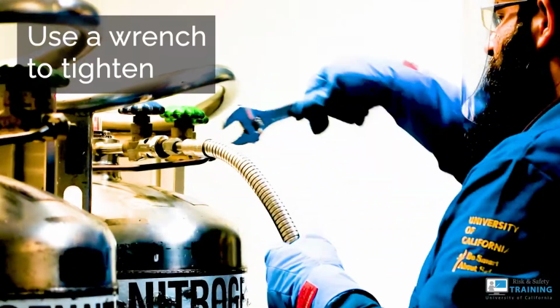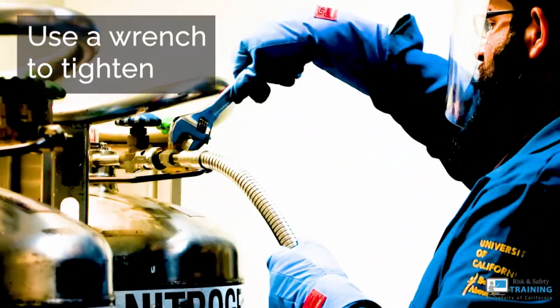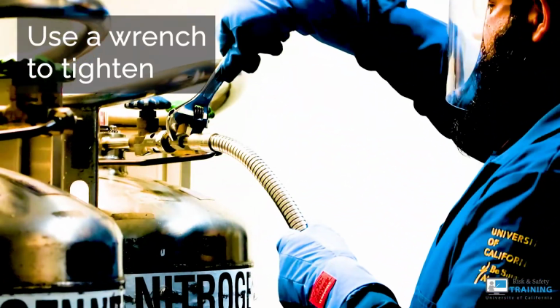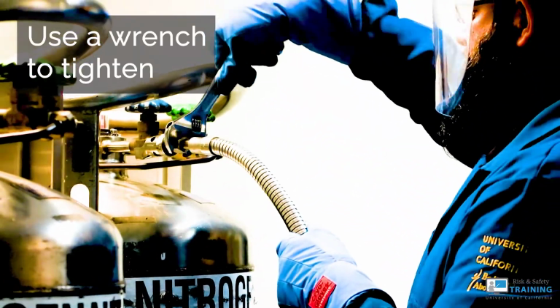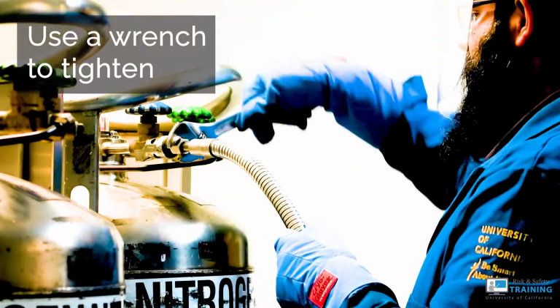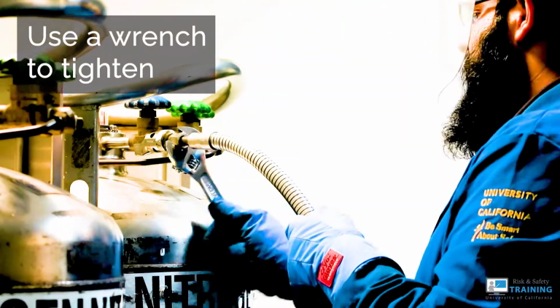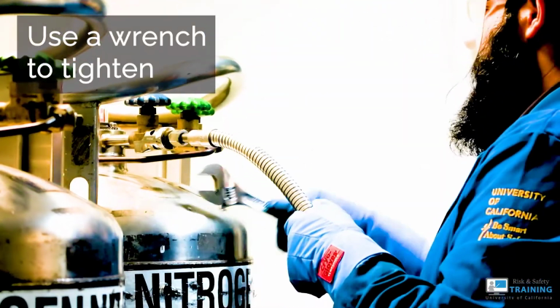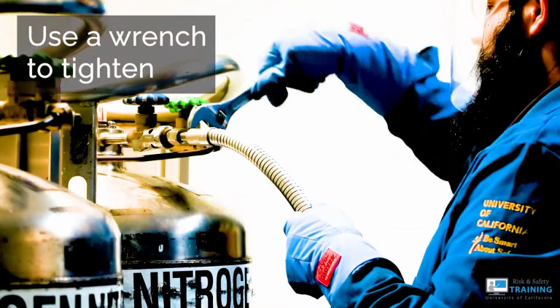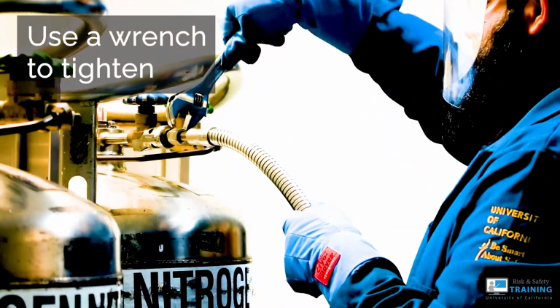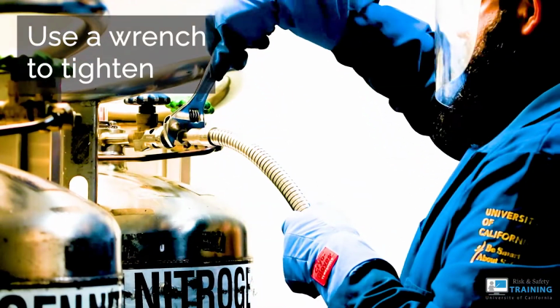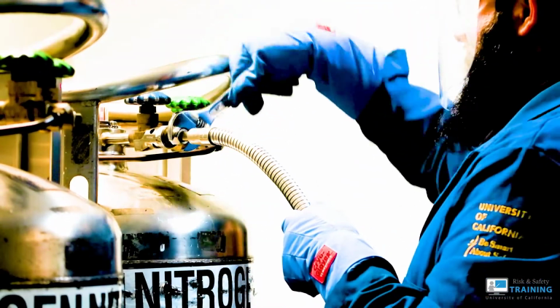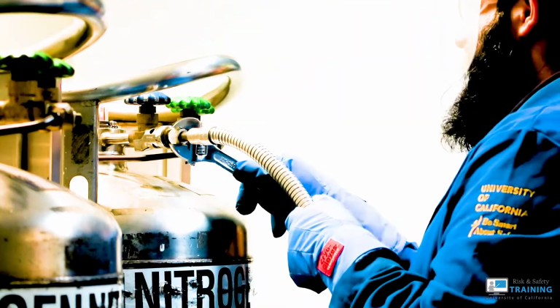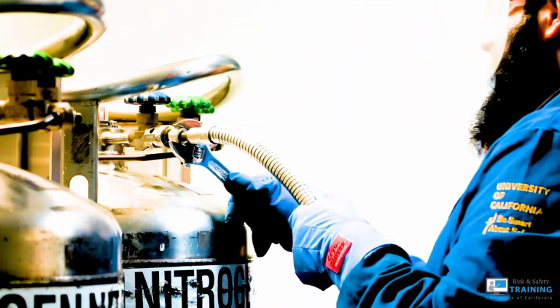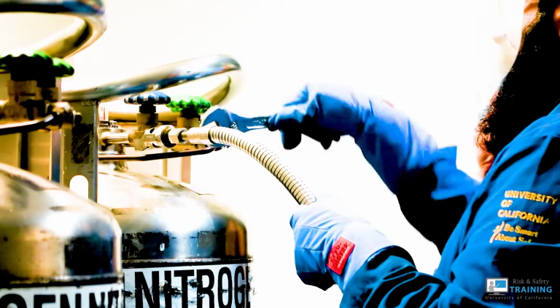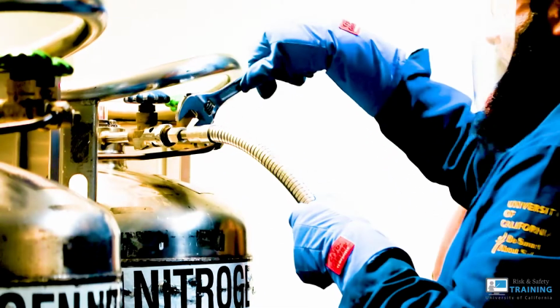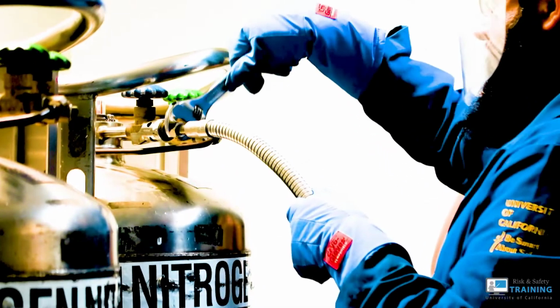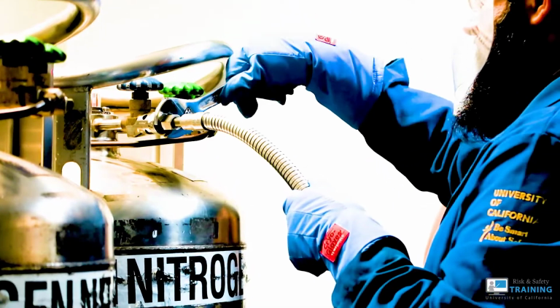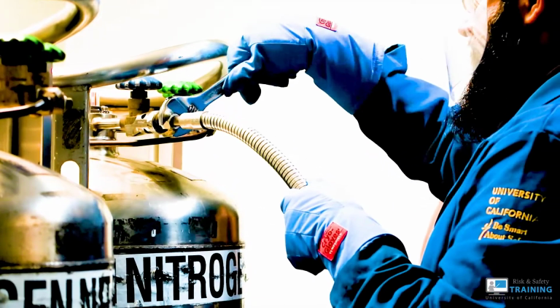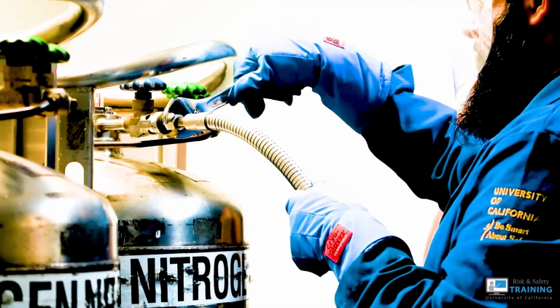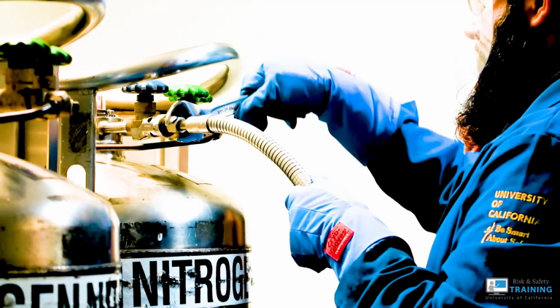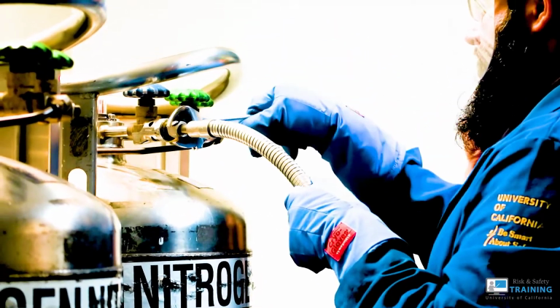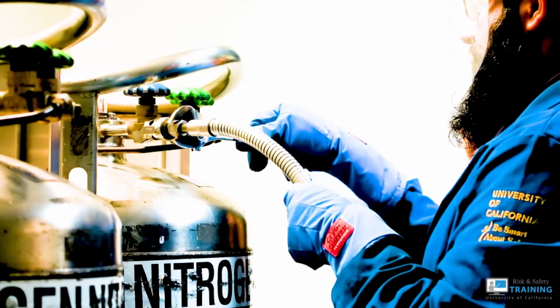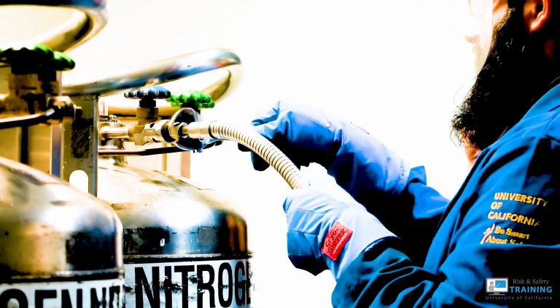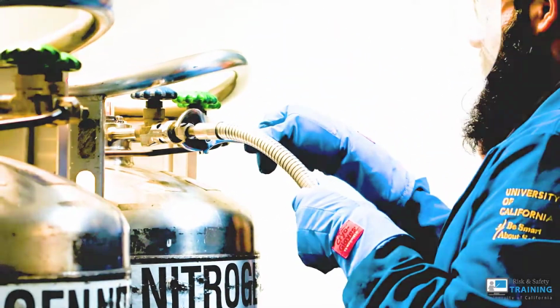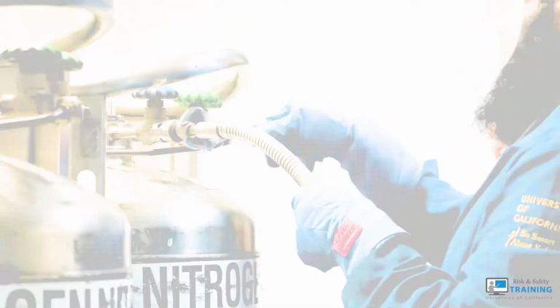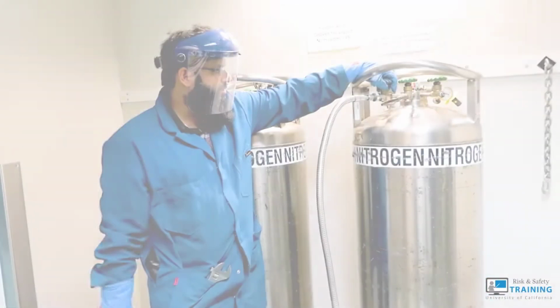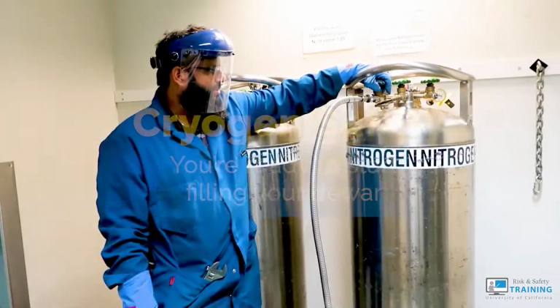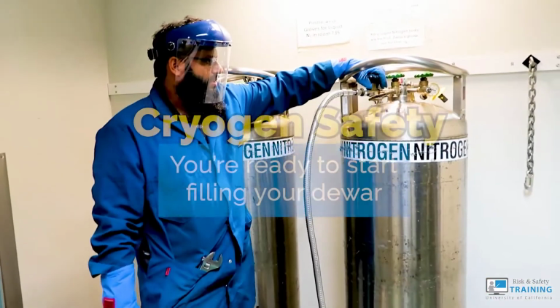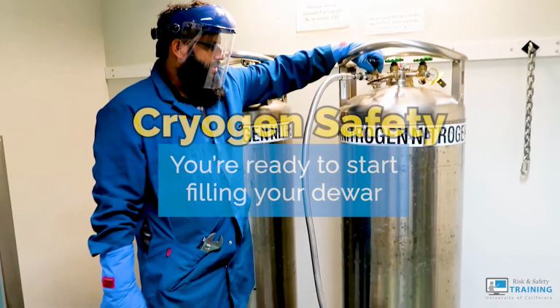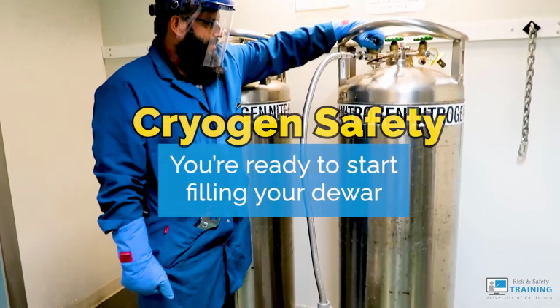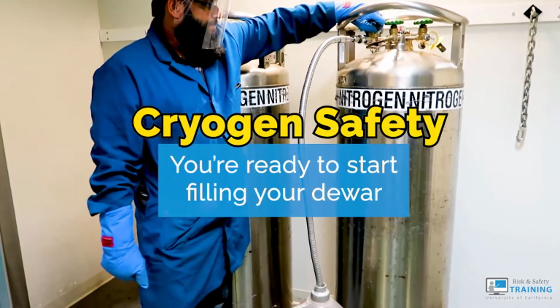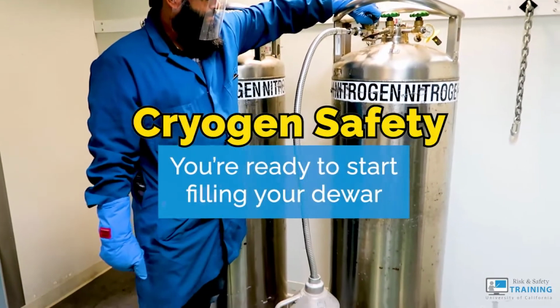Grab a wrench and begin to tighten. Turn the wrench gently until the transfer hose is attached securely. Now you're ready to start filling your dewar.